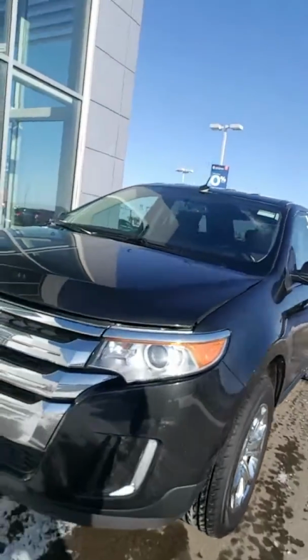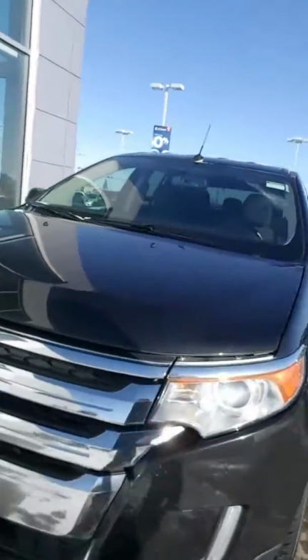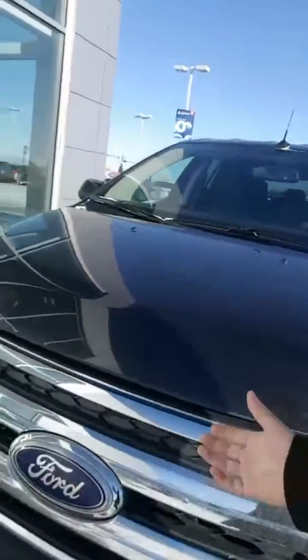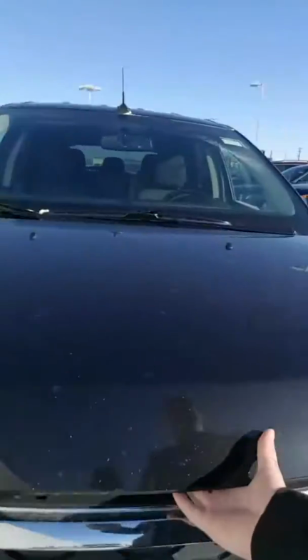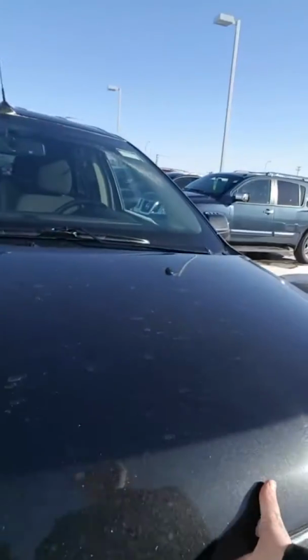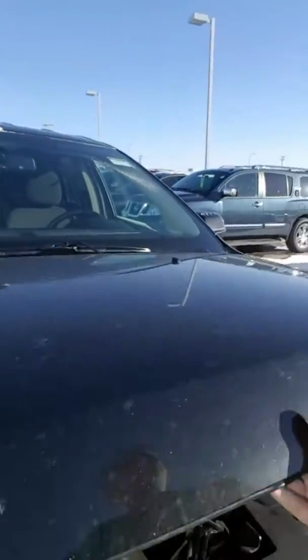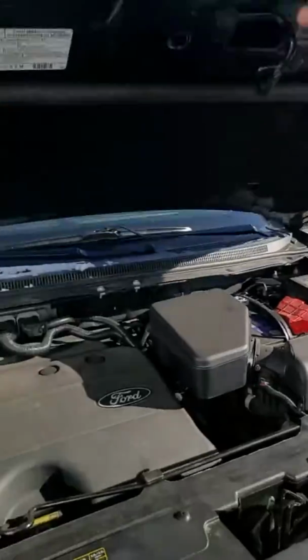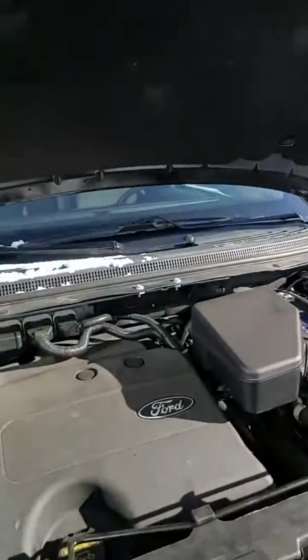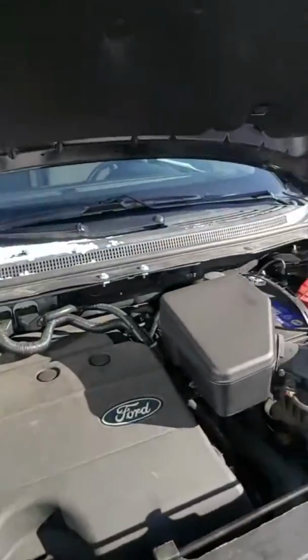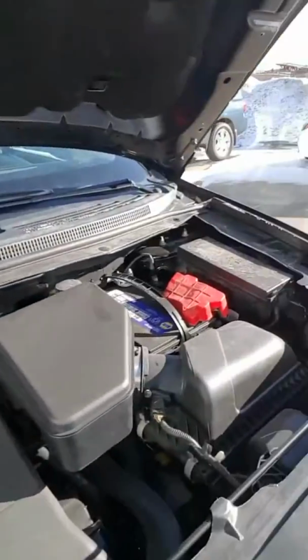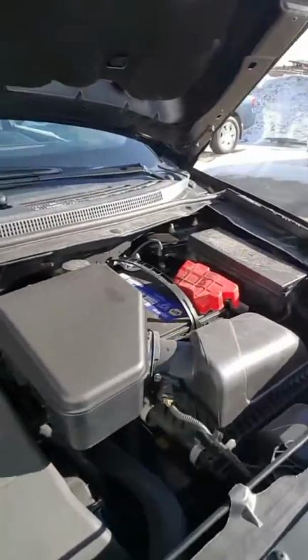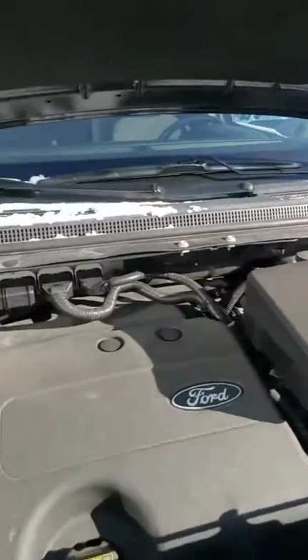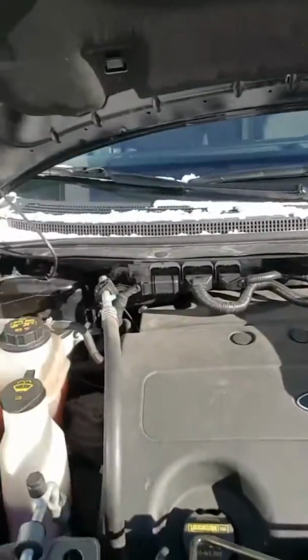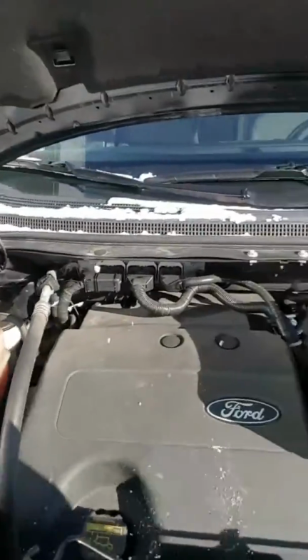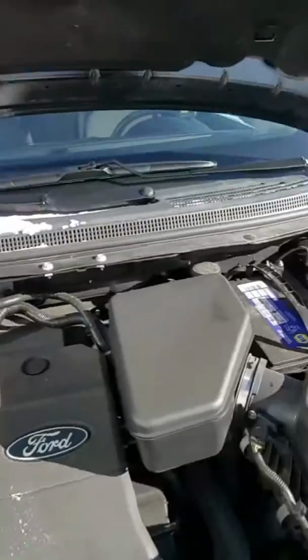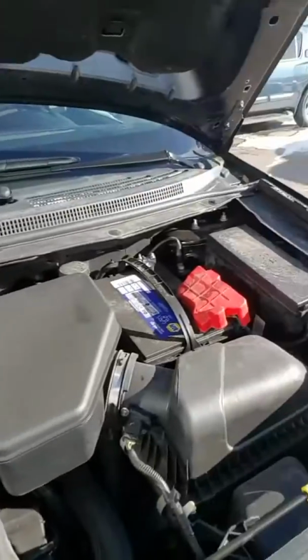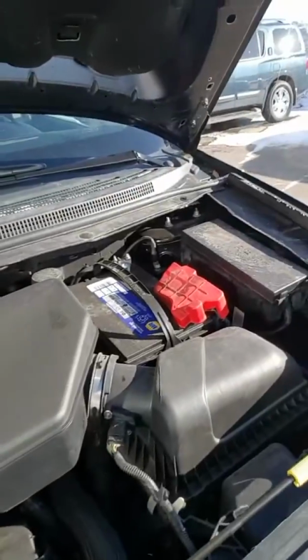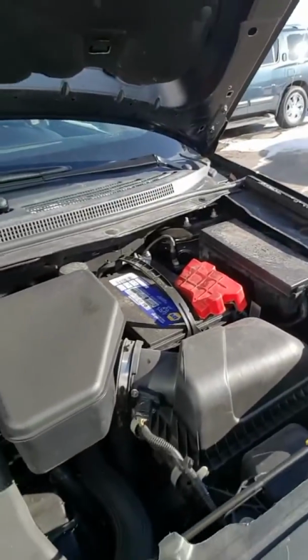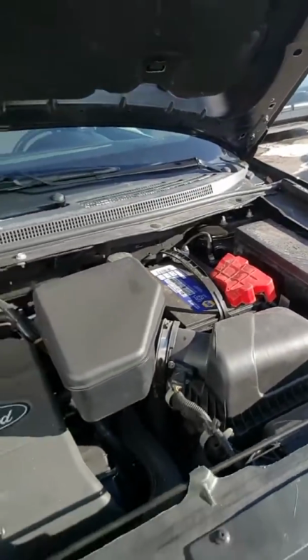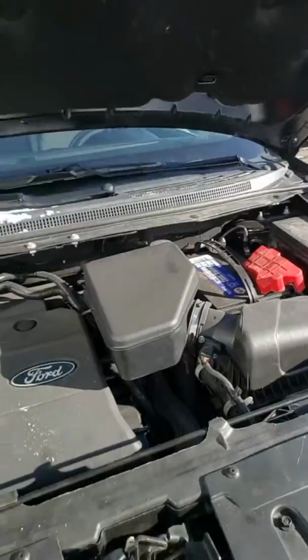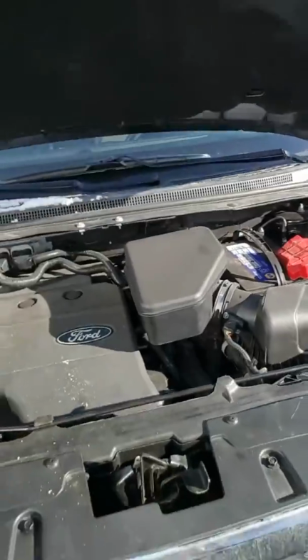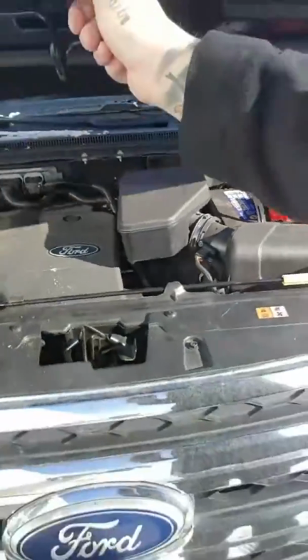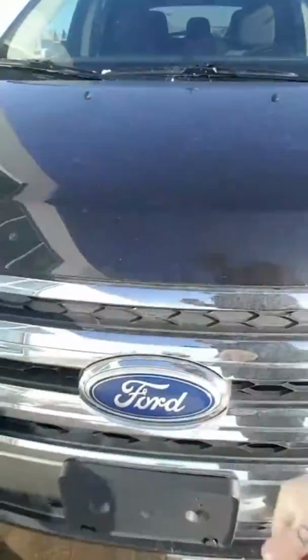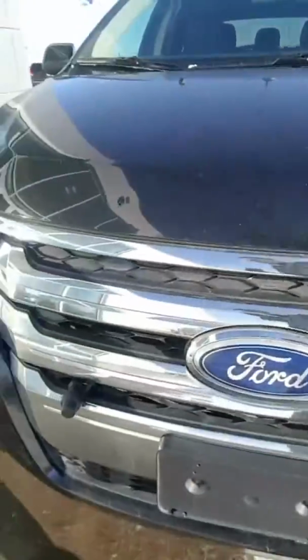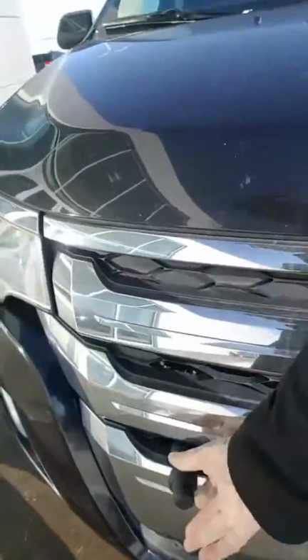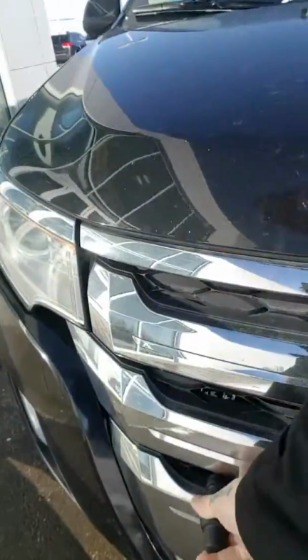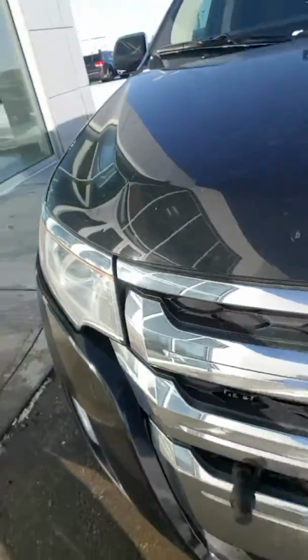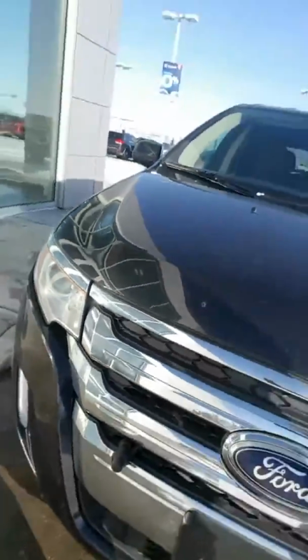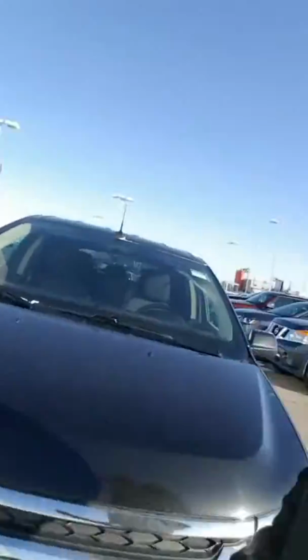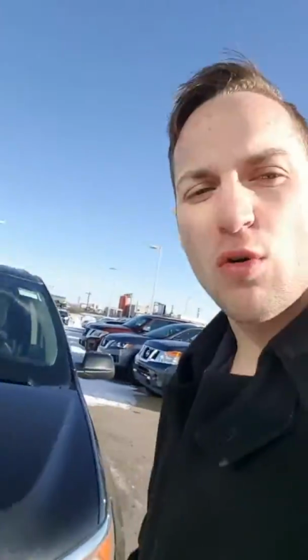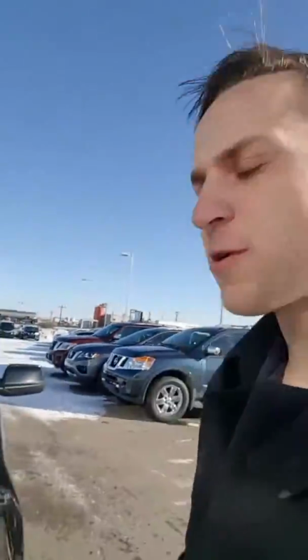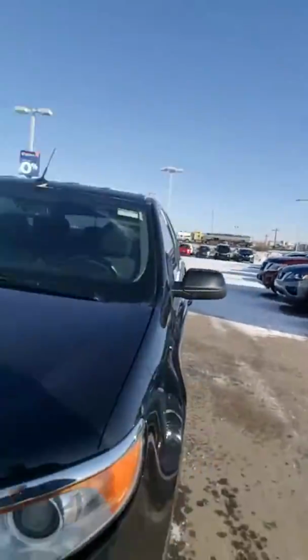I'll just pop the hood for you quick. You have a 3.5 liter V6. As you can see the engine bay is really clean. All your service labels are labeled nice and easy for easy maintenance. We do have the block heater on the outside for those cold Alberta winters.